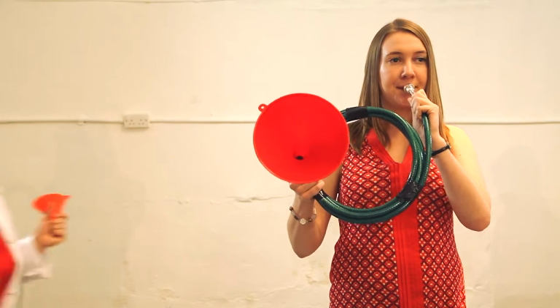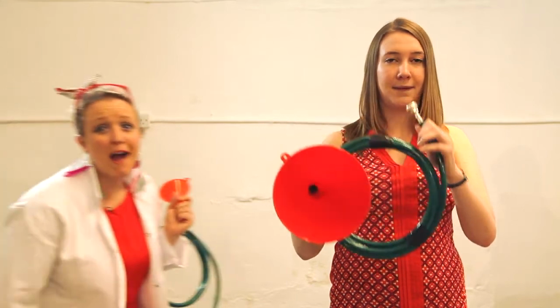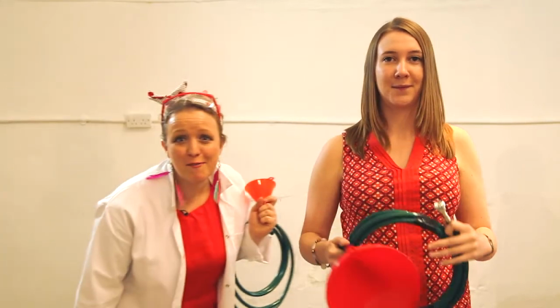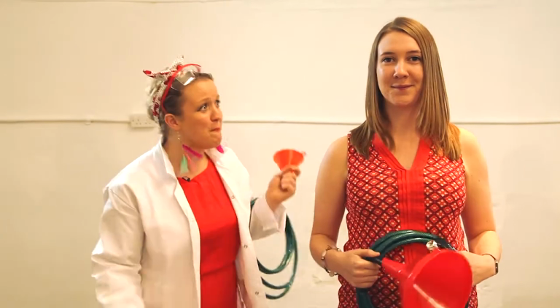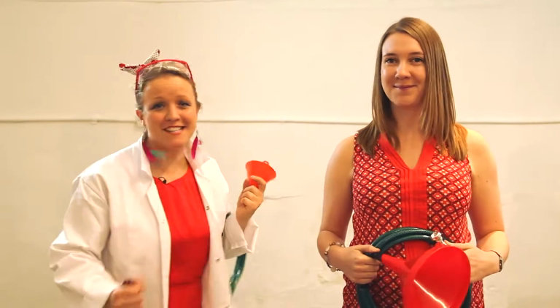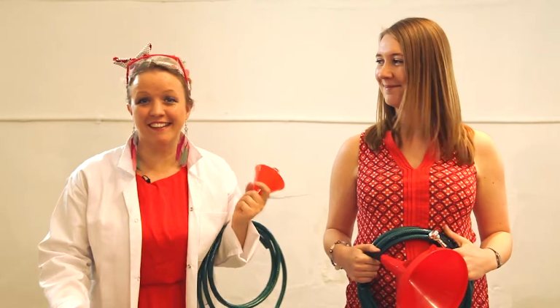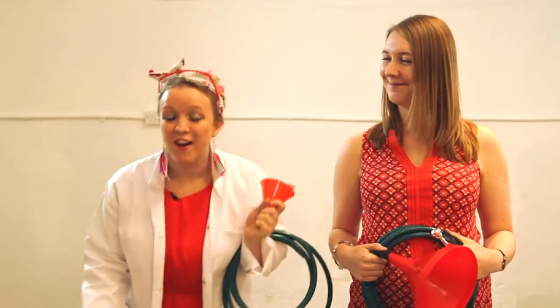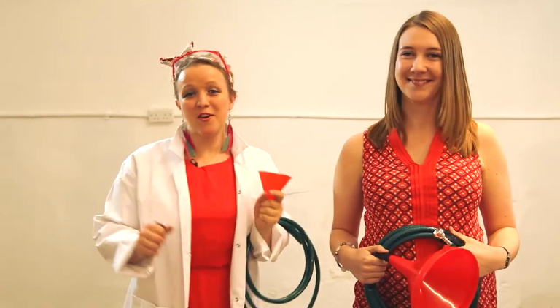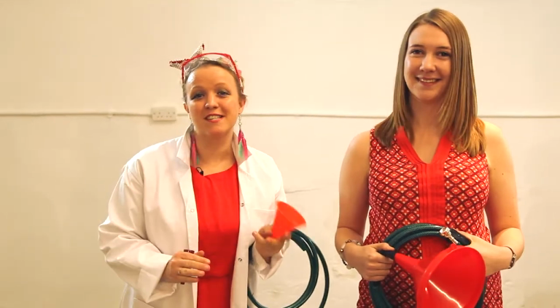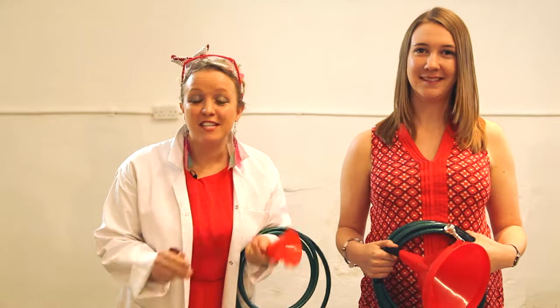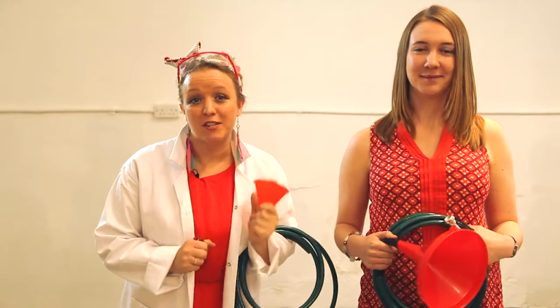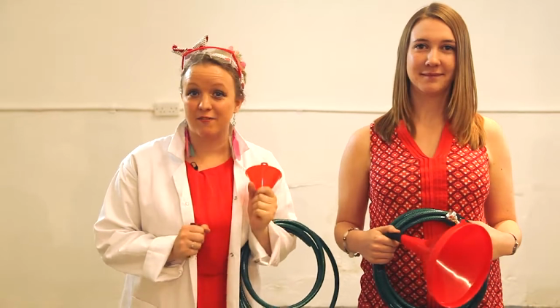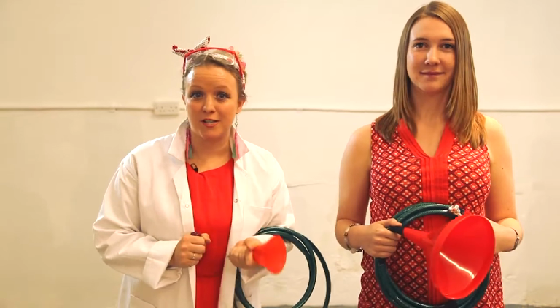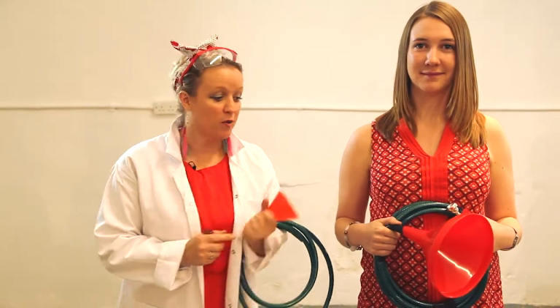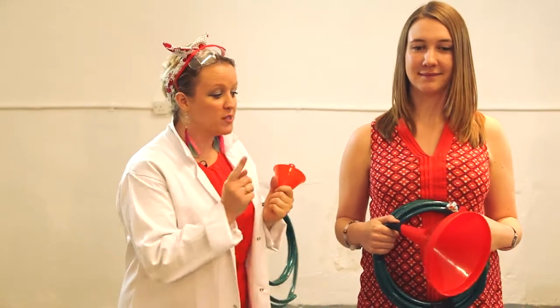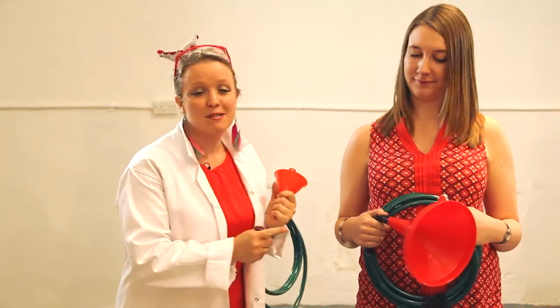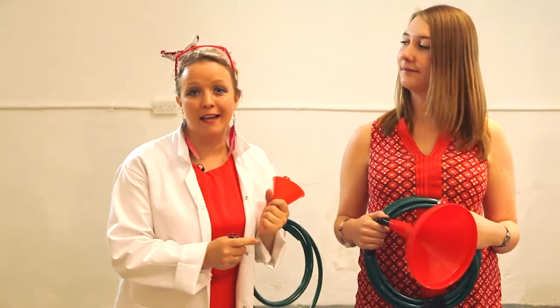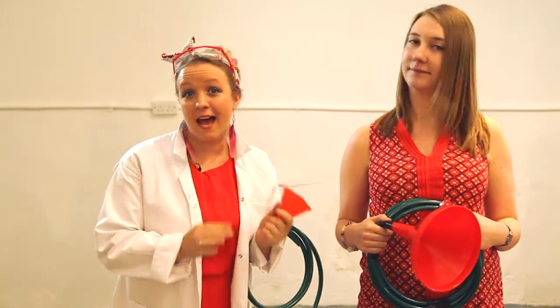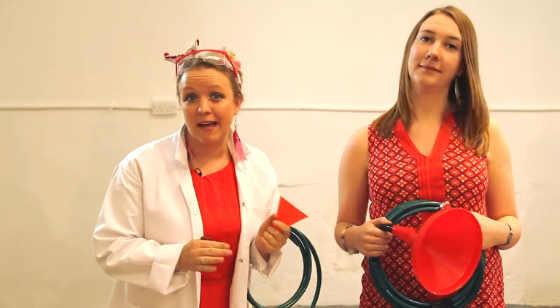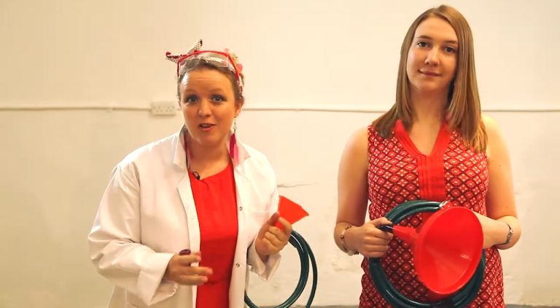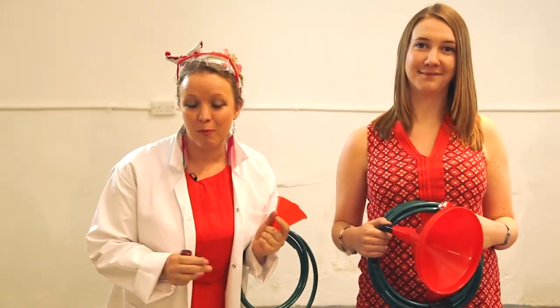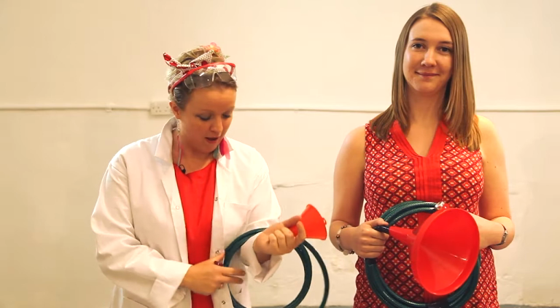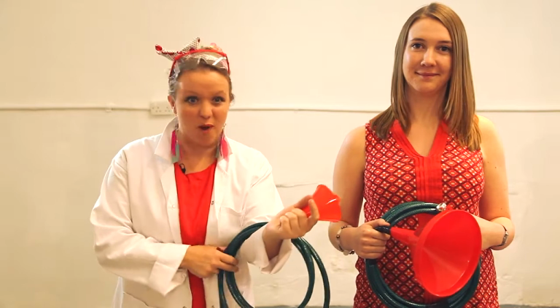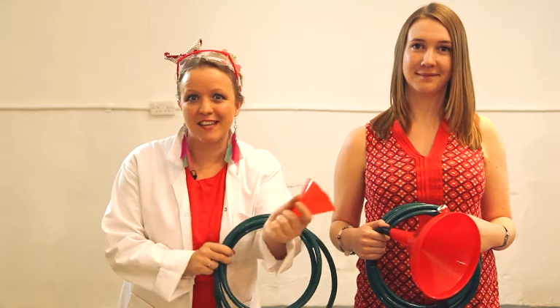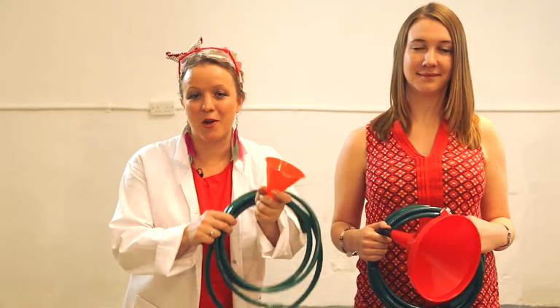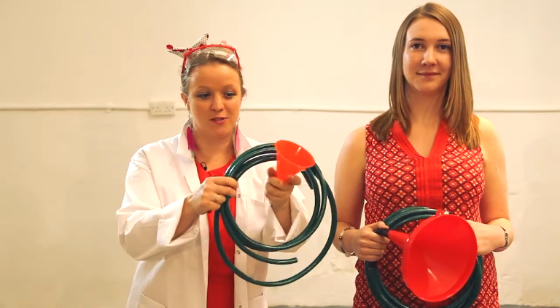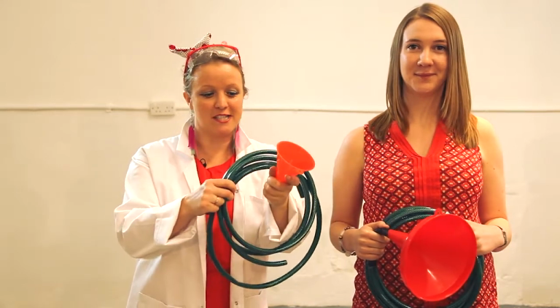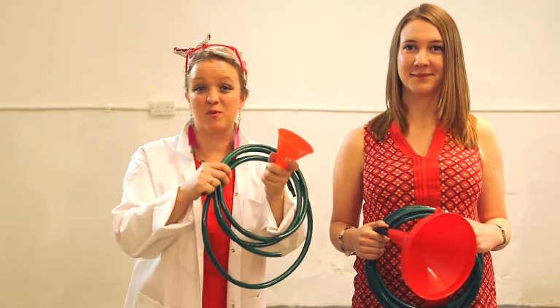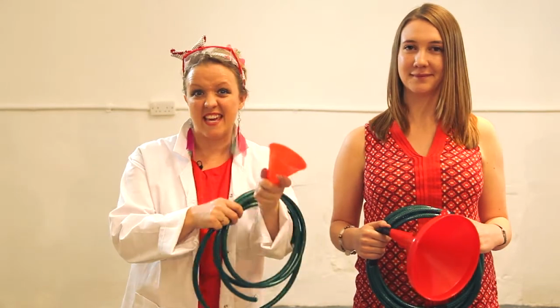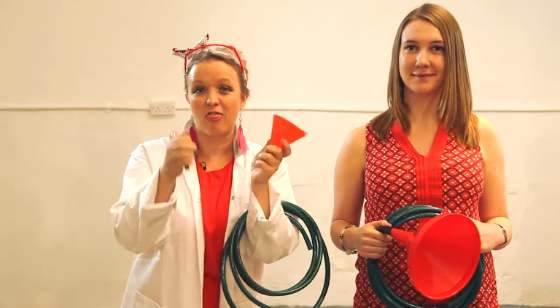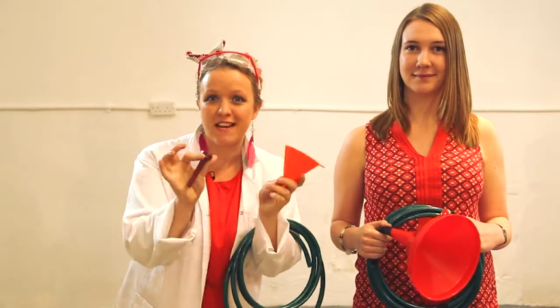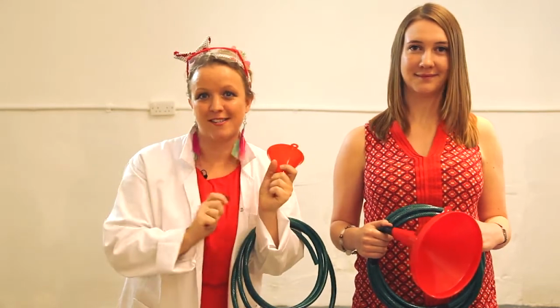Wow, wasn't that amazing? Although Mozart originally wrote this piece for French horn, what Sarah's playing is a handmade hosepipe horn, and now we're going to show you how to do just the same with these three items.